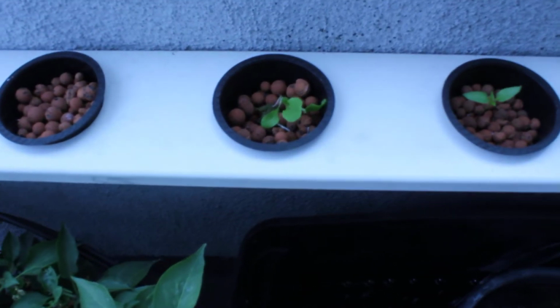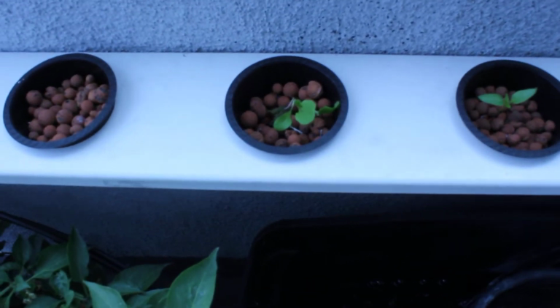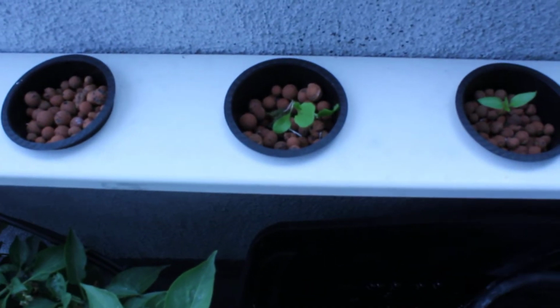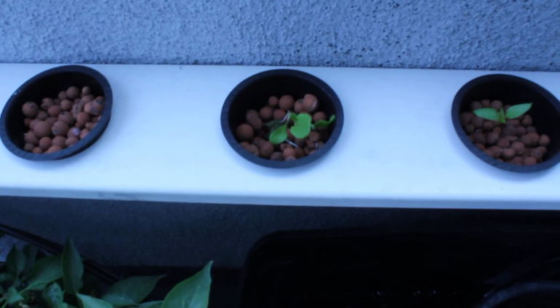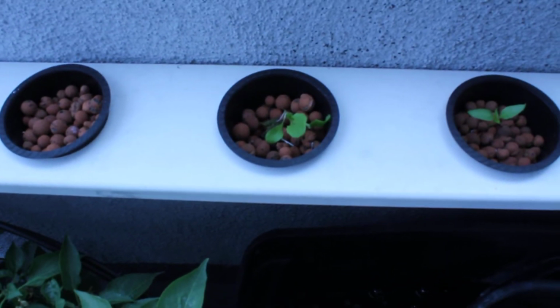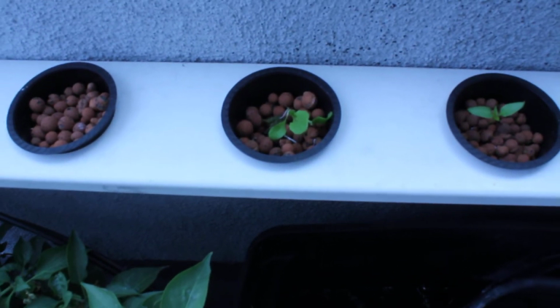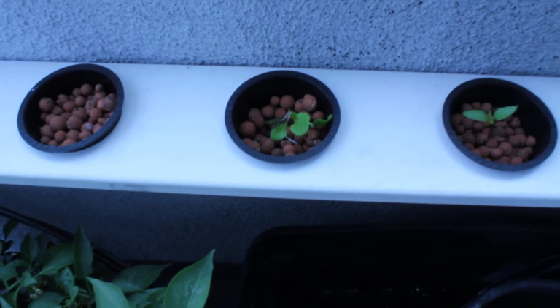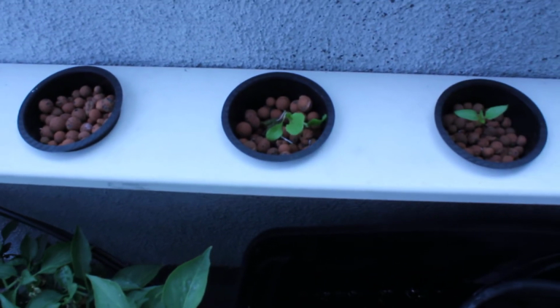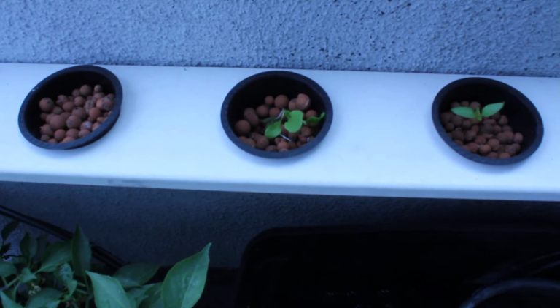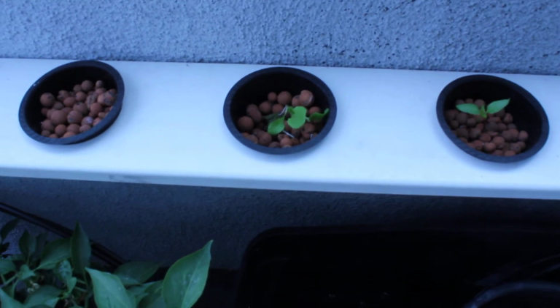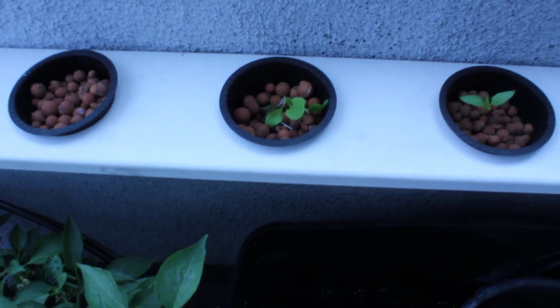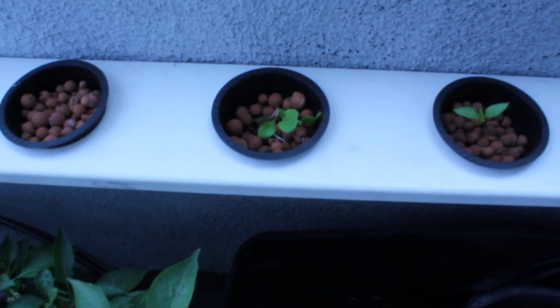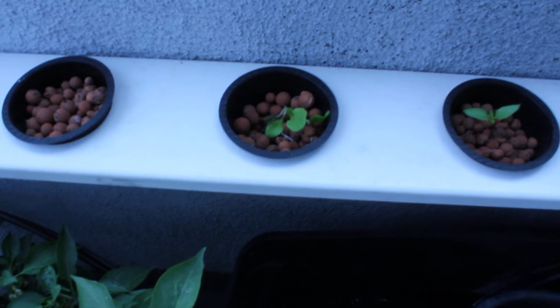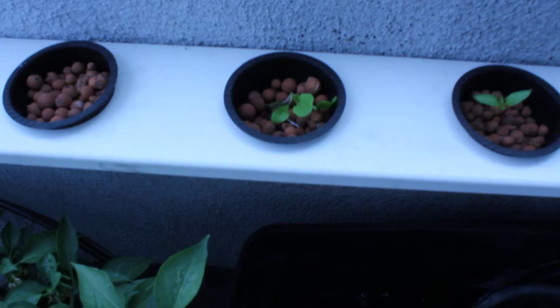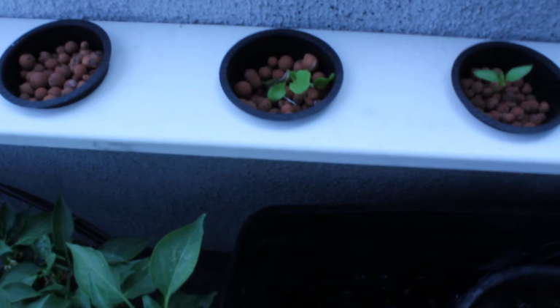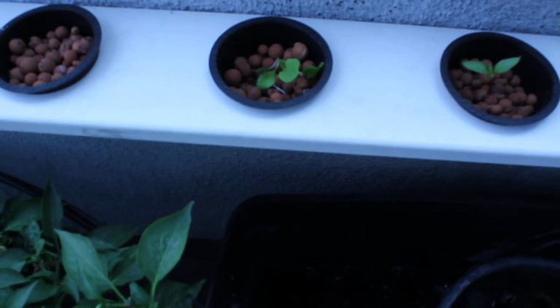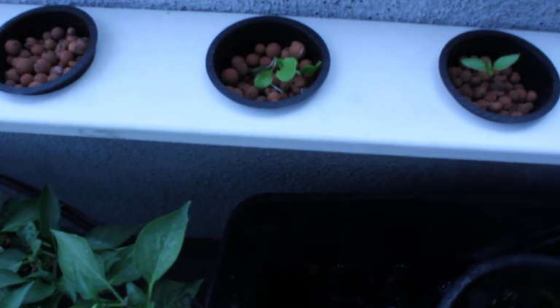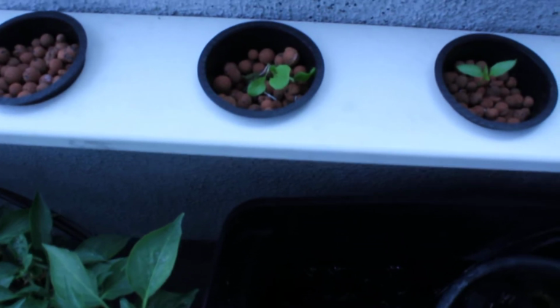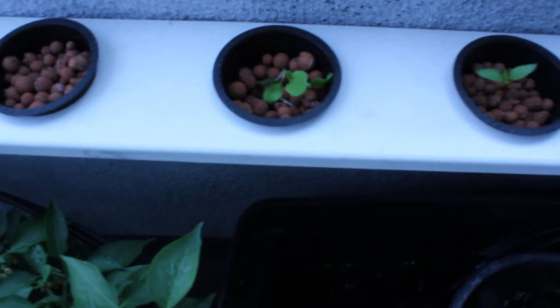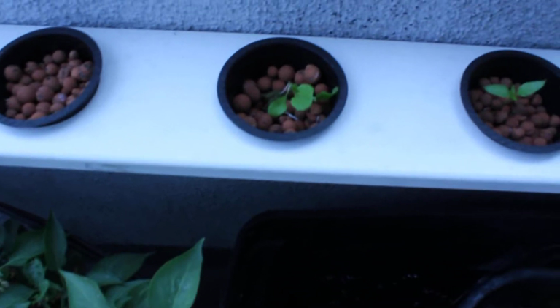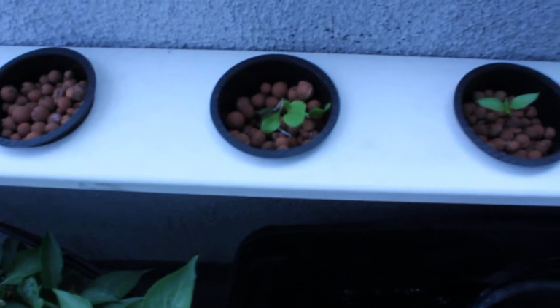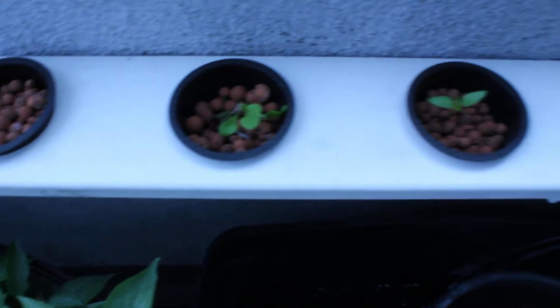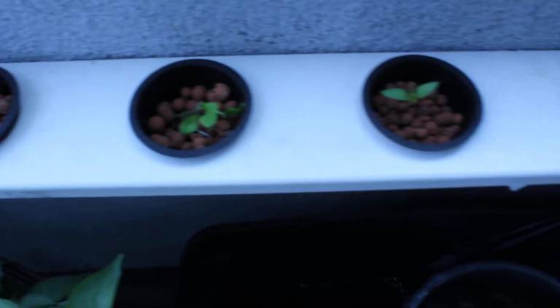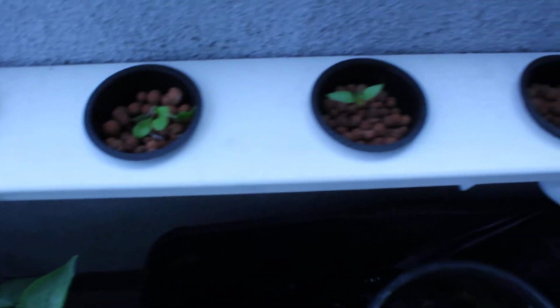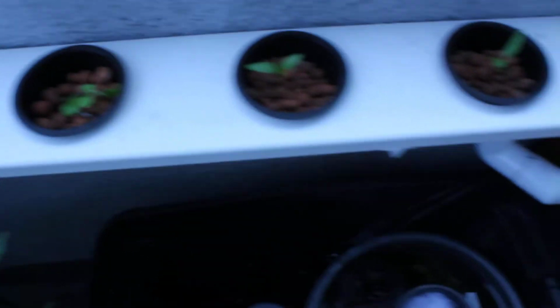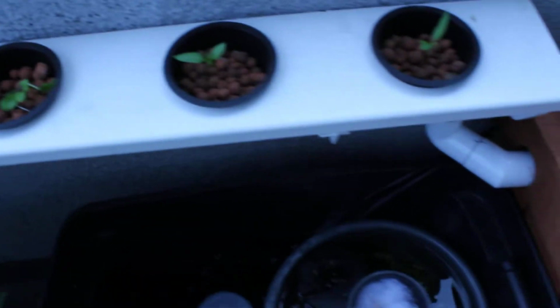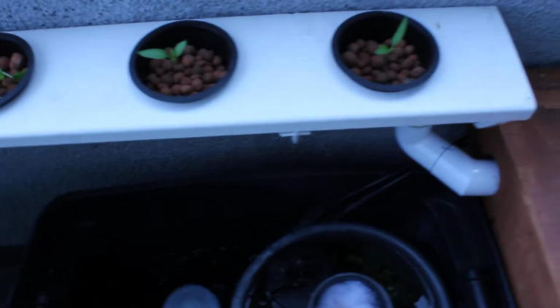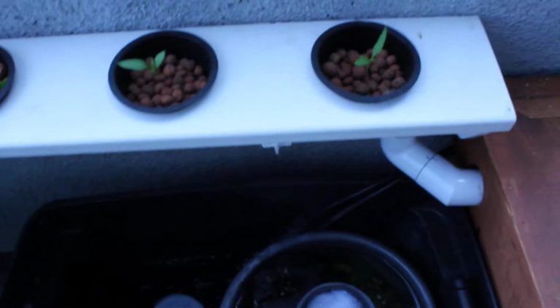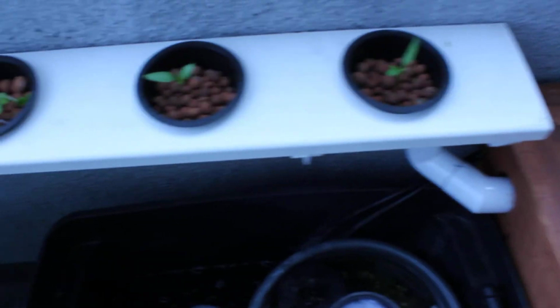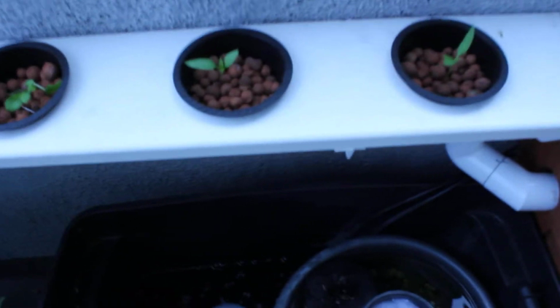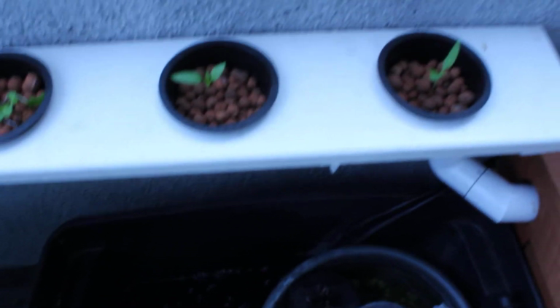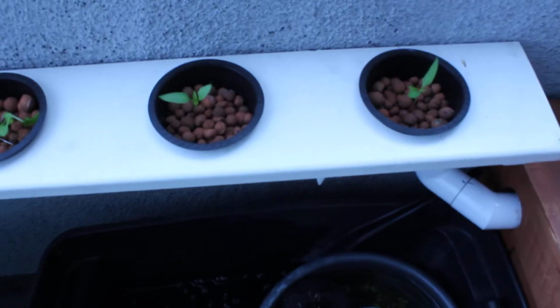There's one of the two remaining lettuce — it's the only one left in the NFT. It's starting to get some bigger leaves. Let's see what happens with it. I'm not having much luck with that lettuce.